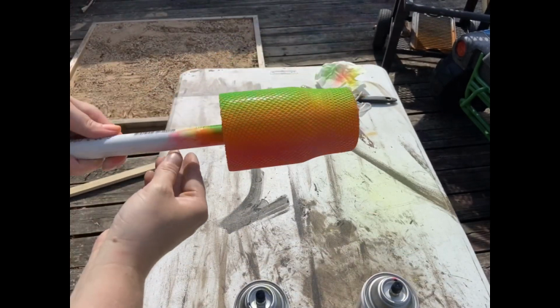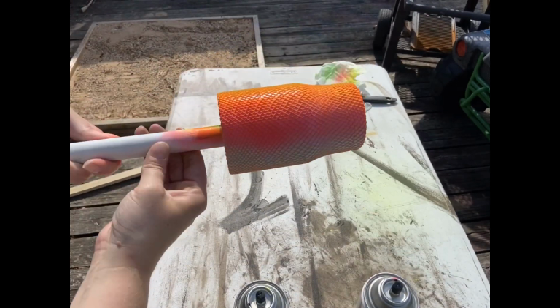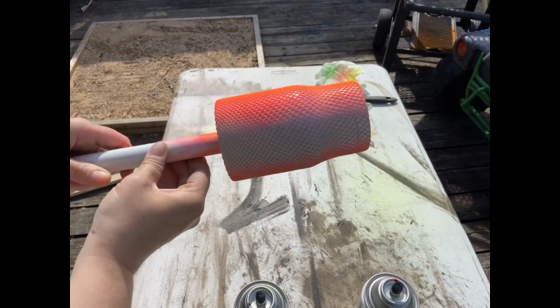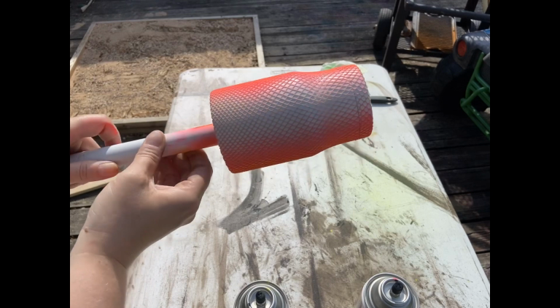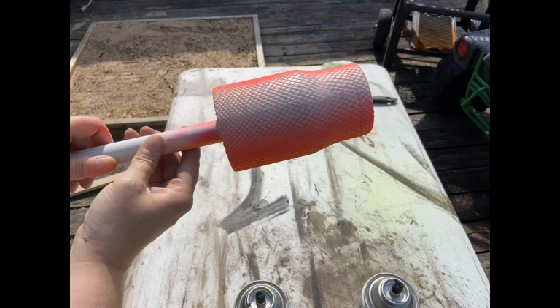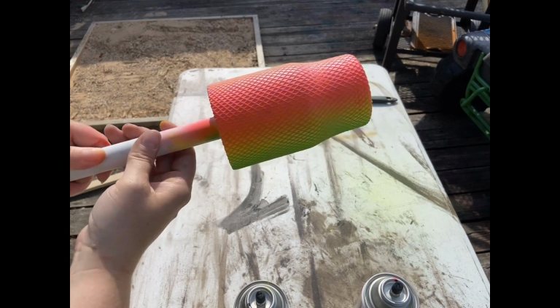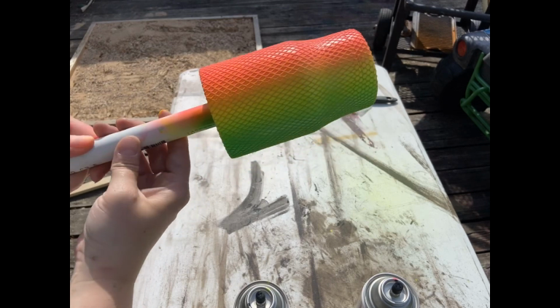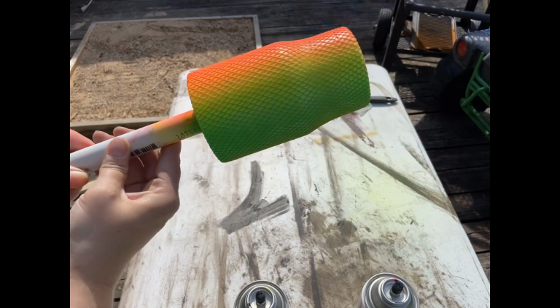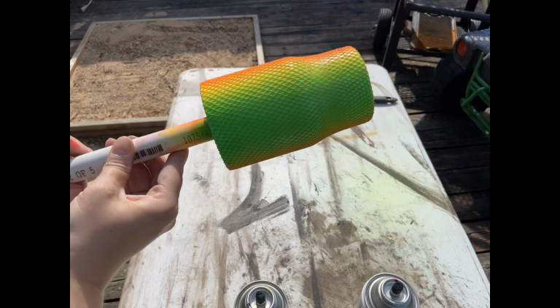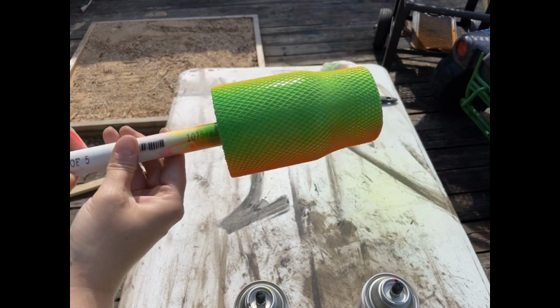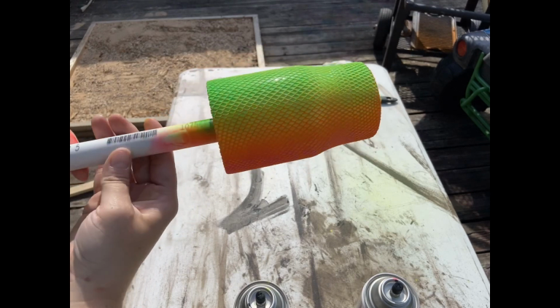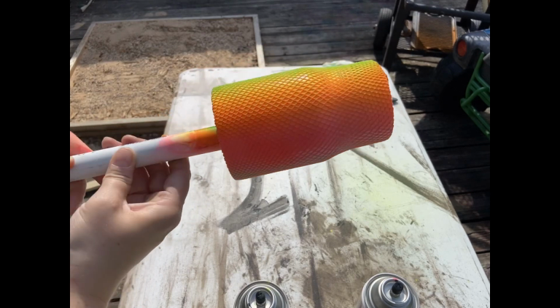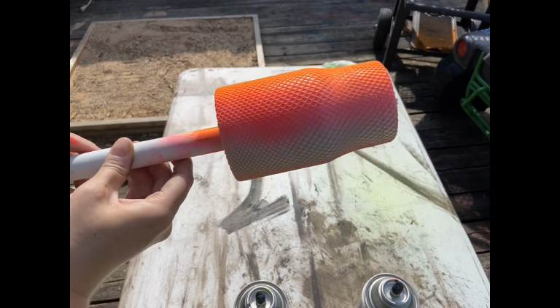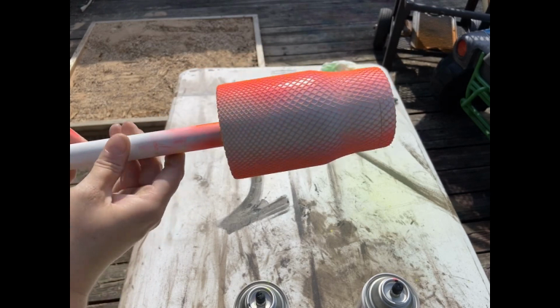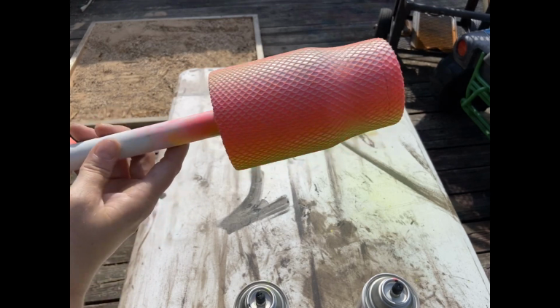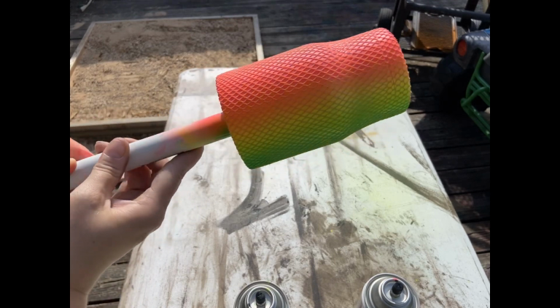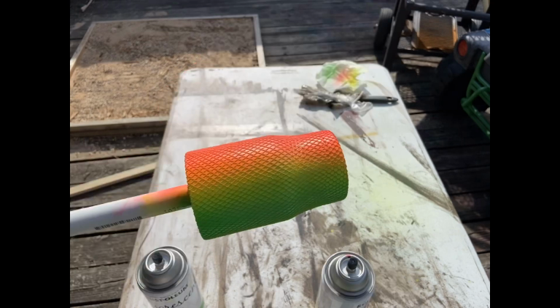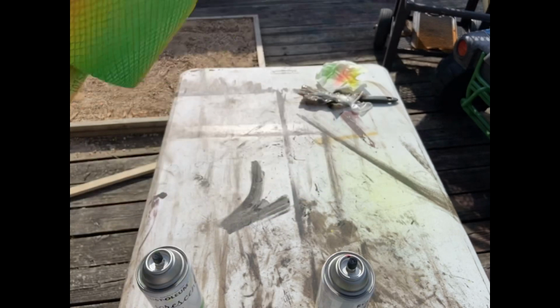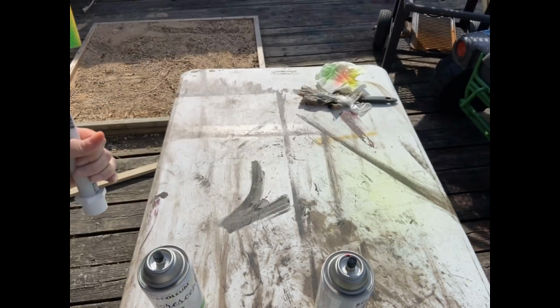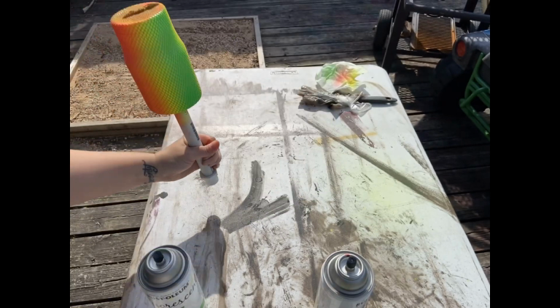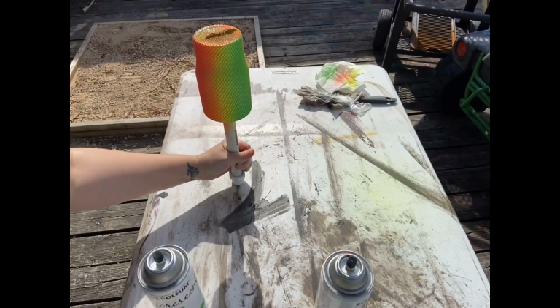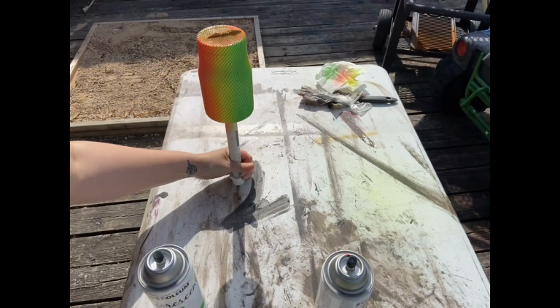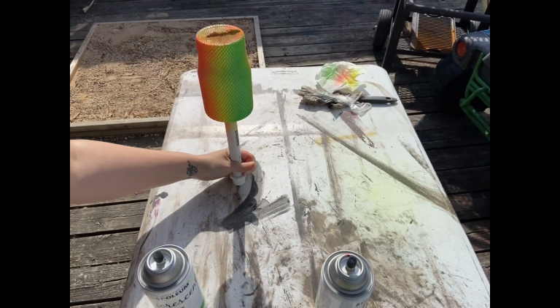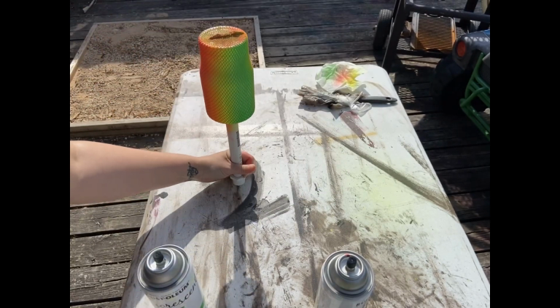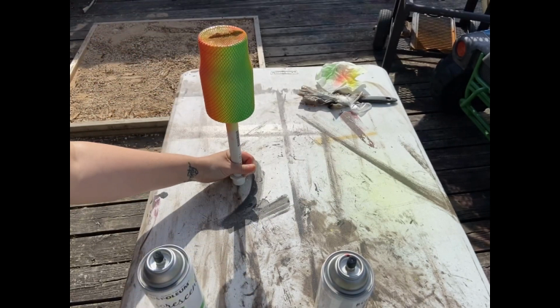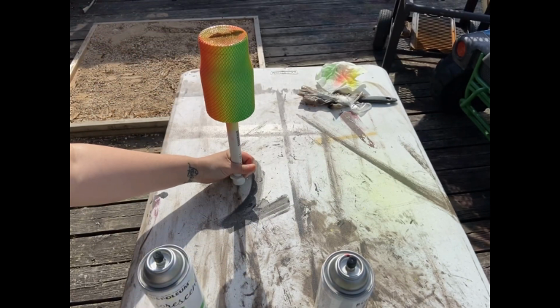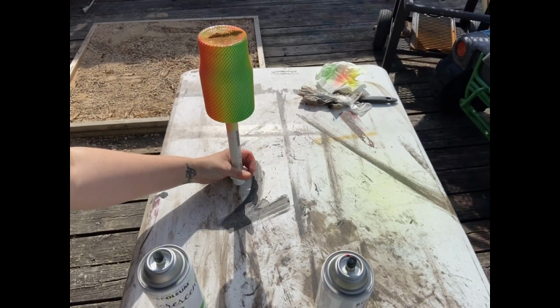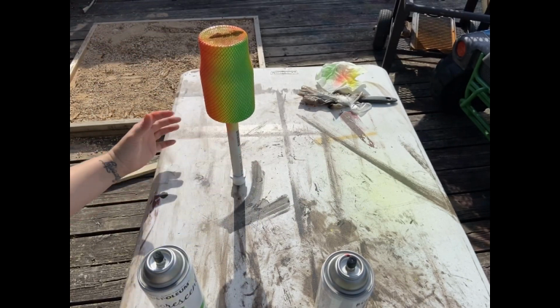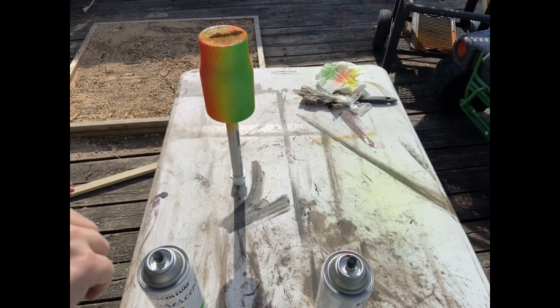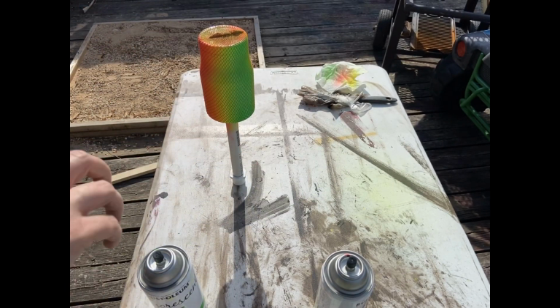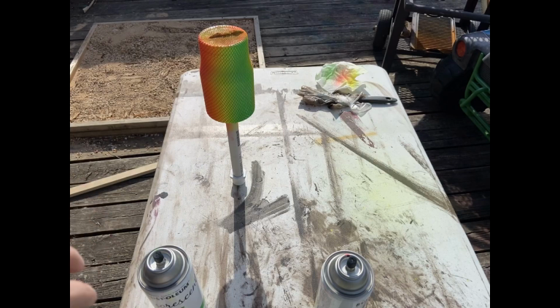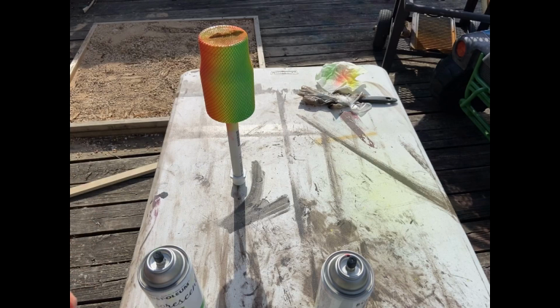Go ahead and look over your cup one more time, make sure it is the way you want, and then just let it dry. I like to let it dry outside because it dries a little bit faster.